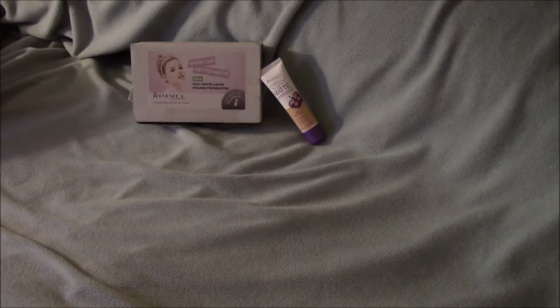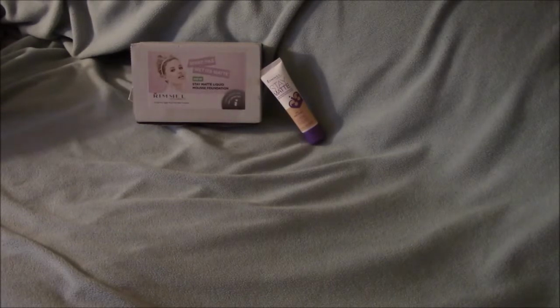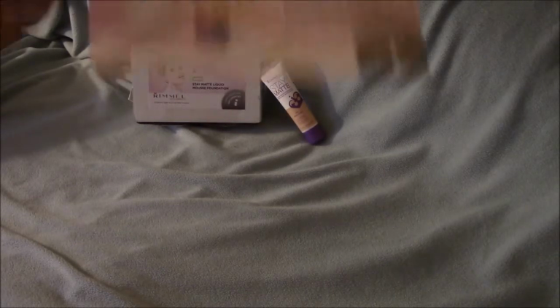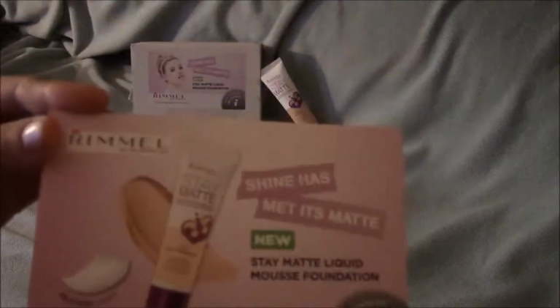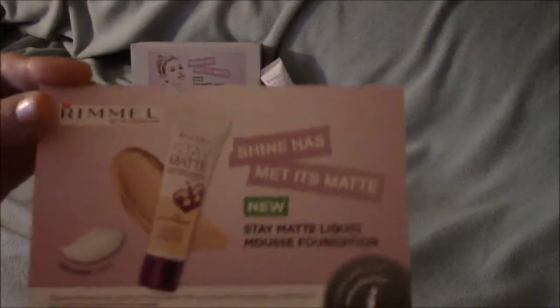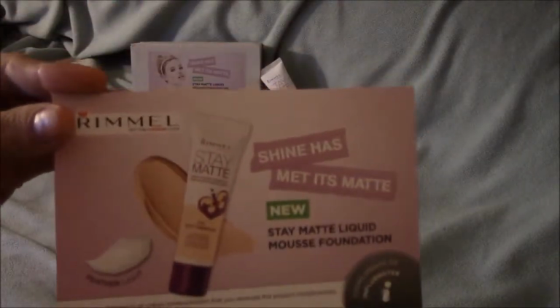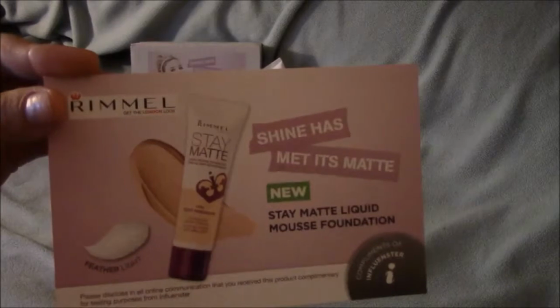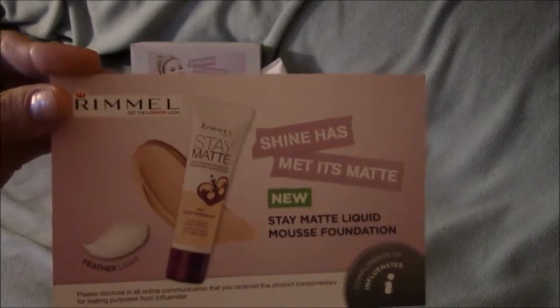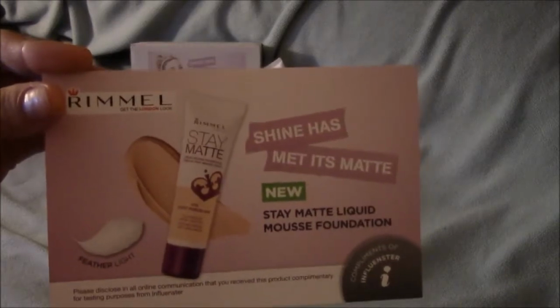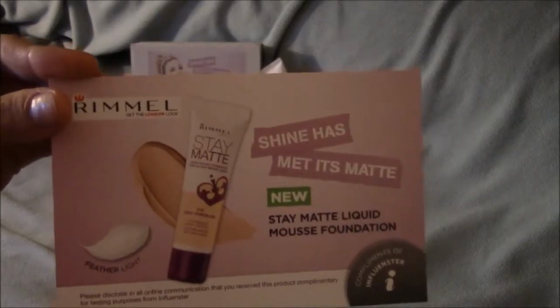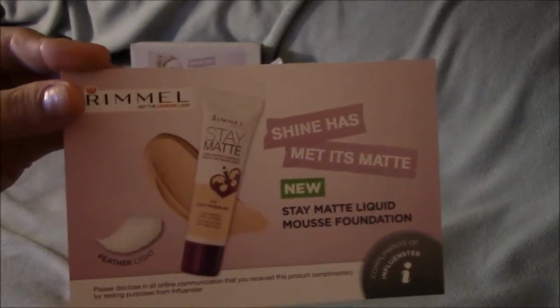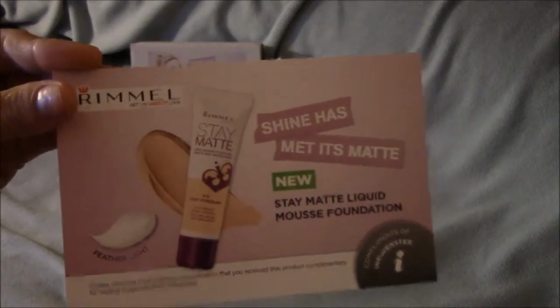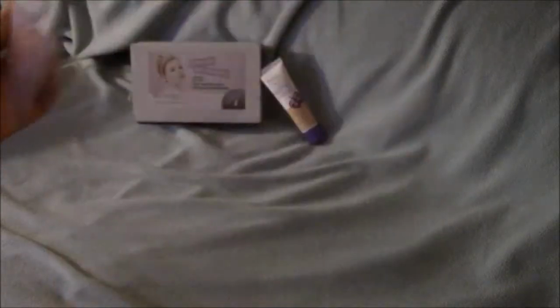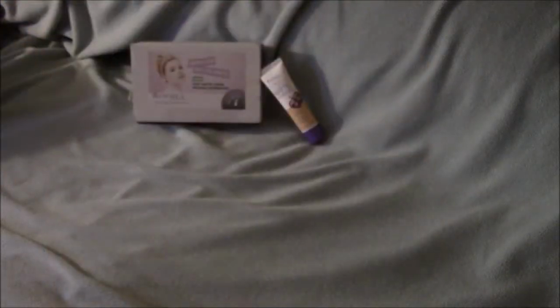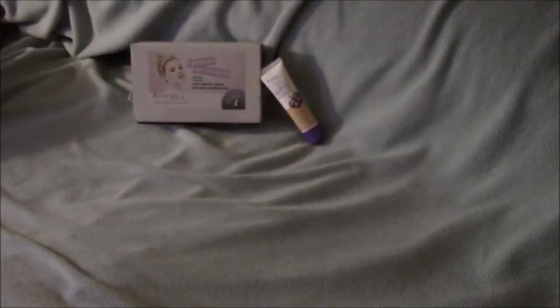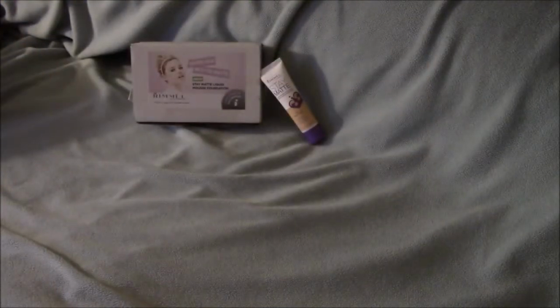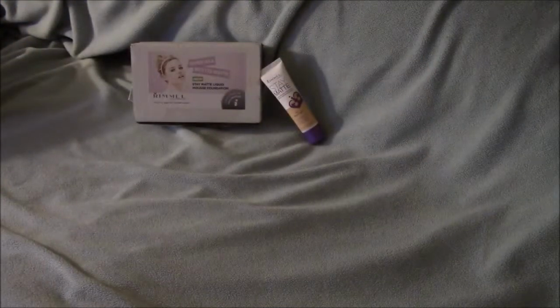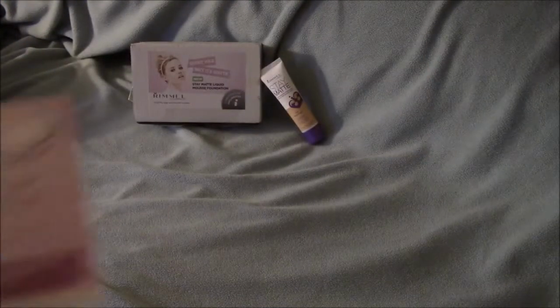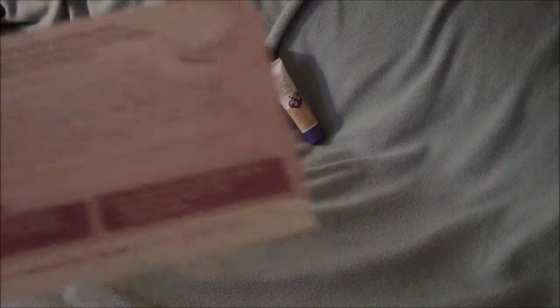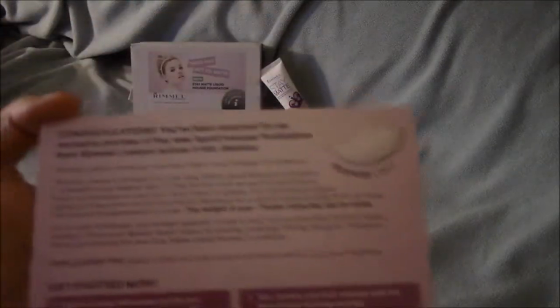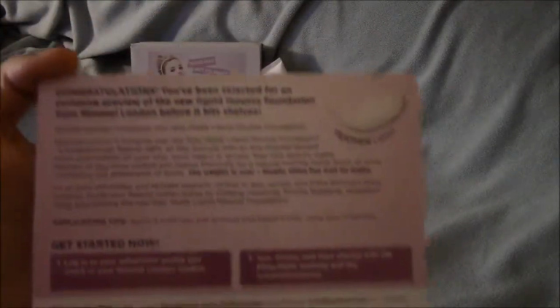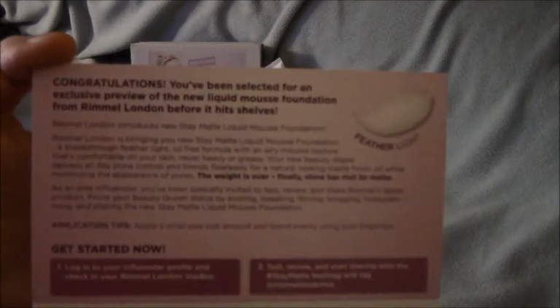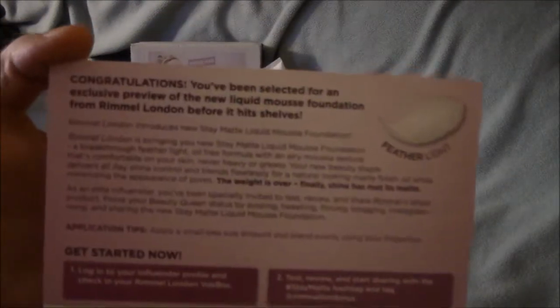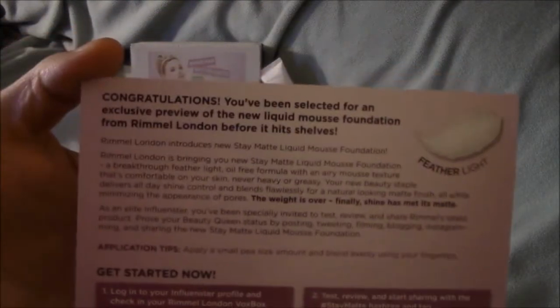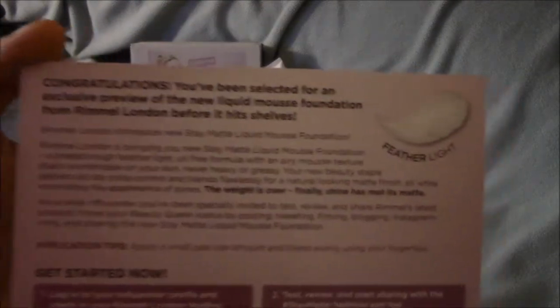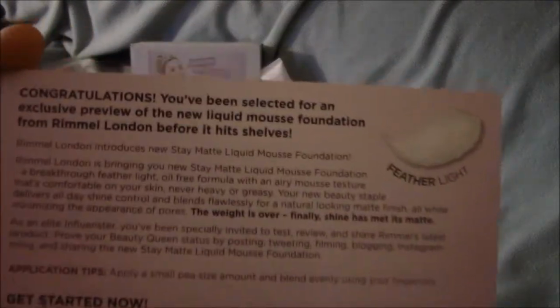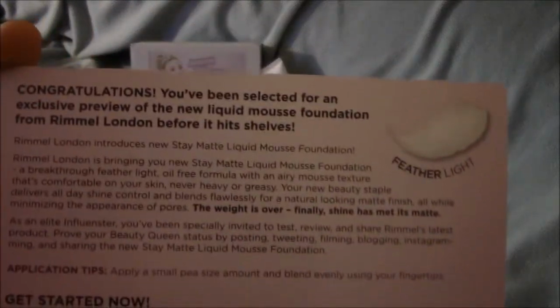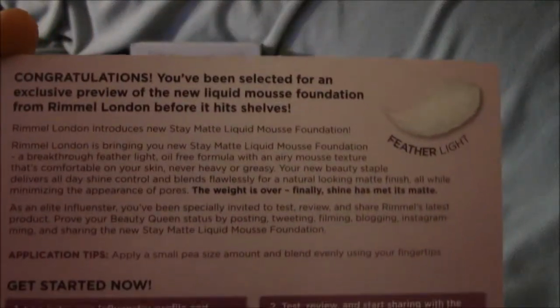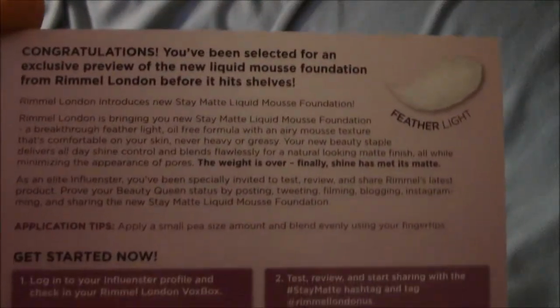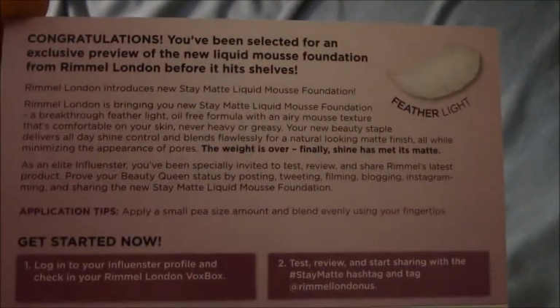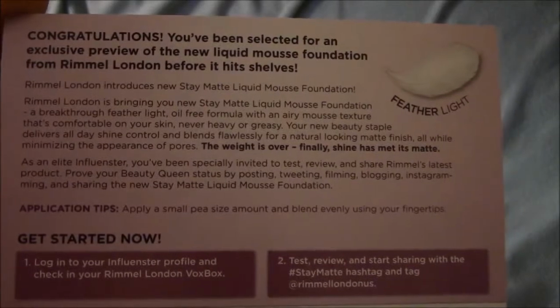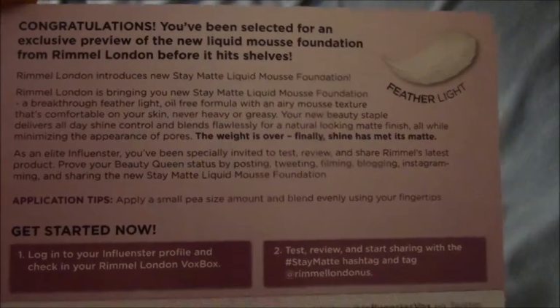Here's the information card that came with the Vox Box. I got this Vox Box at the end of October 2013, and if you like, you can pause the video so you can read the card.